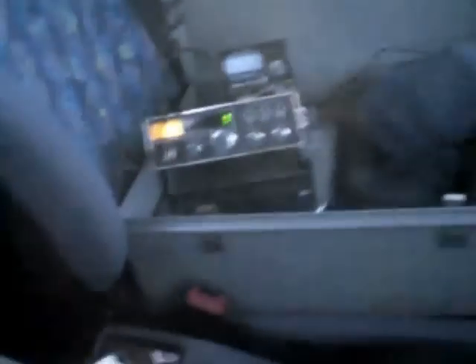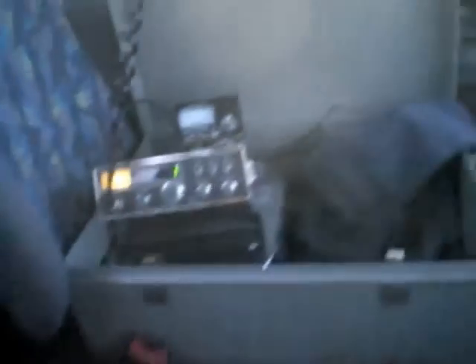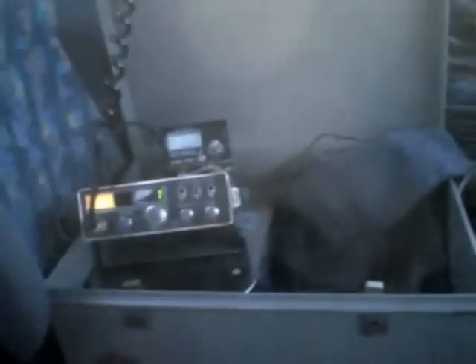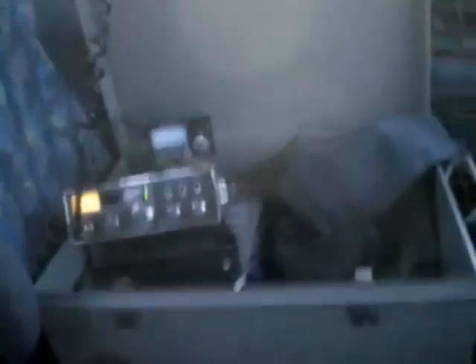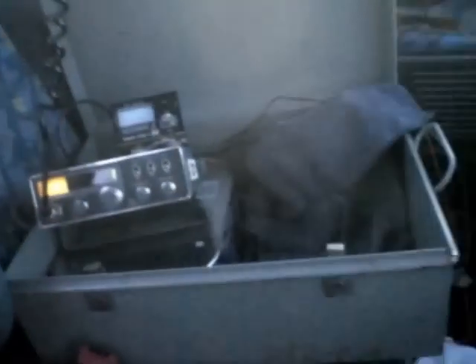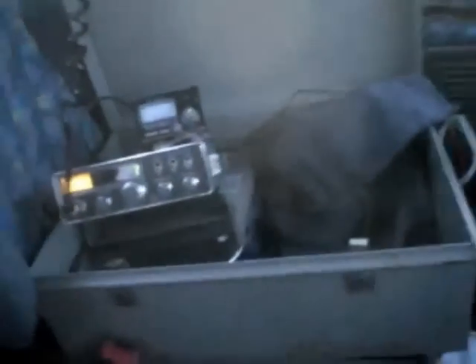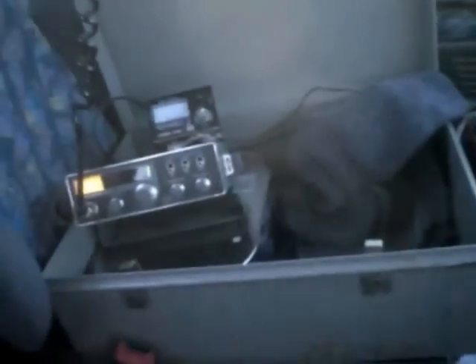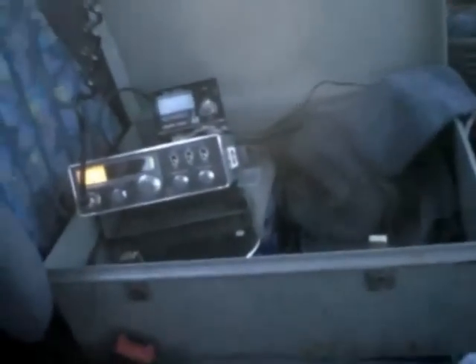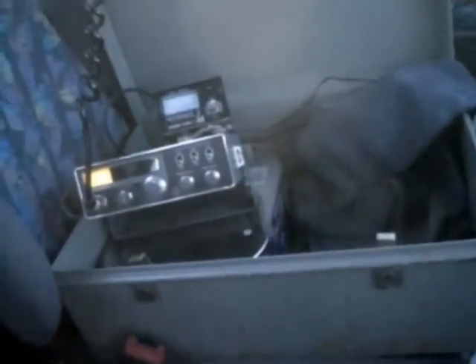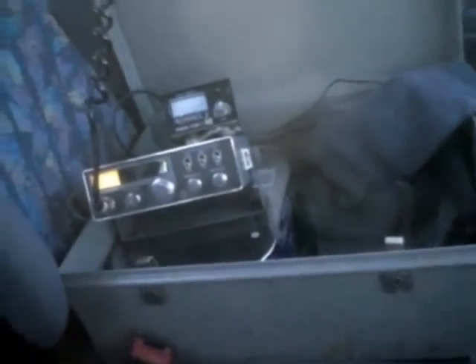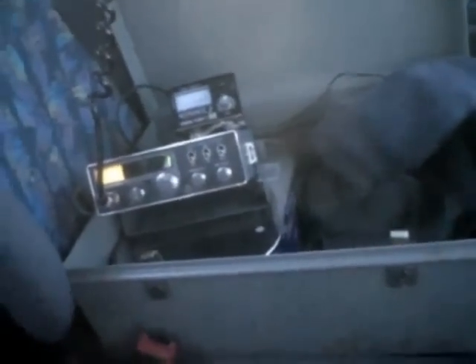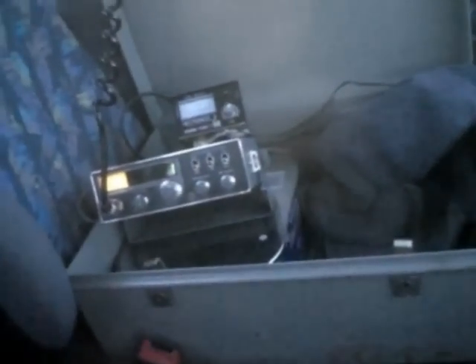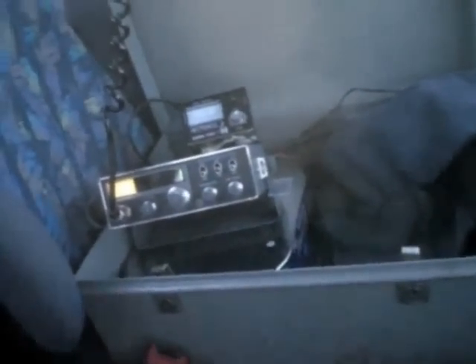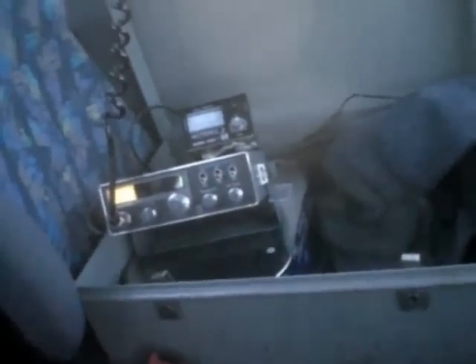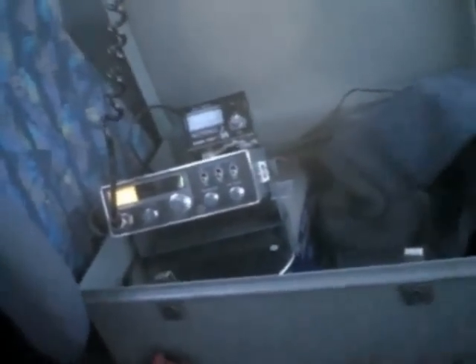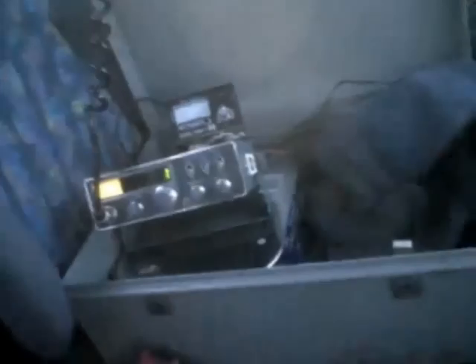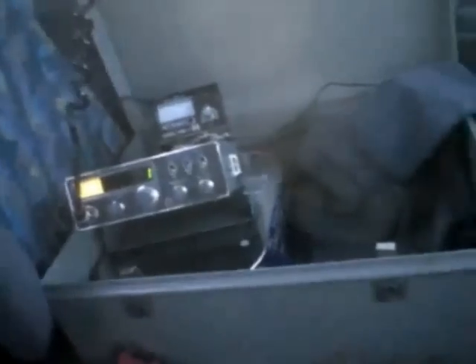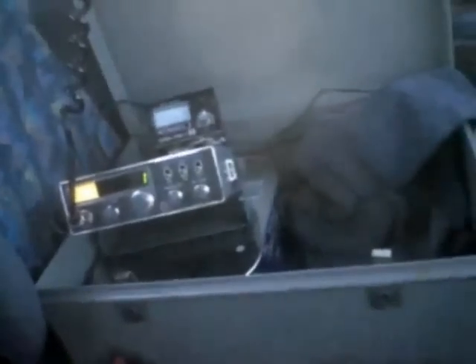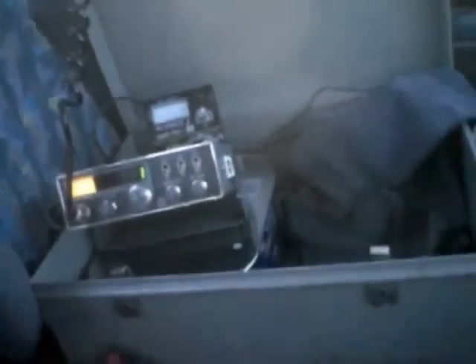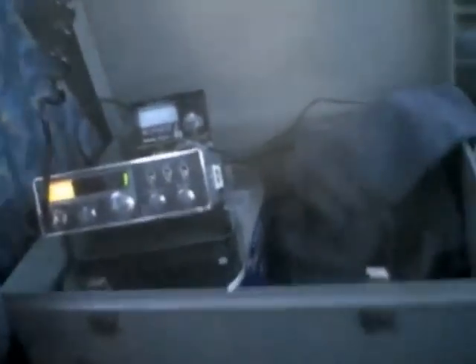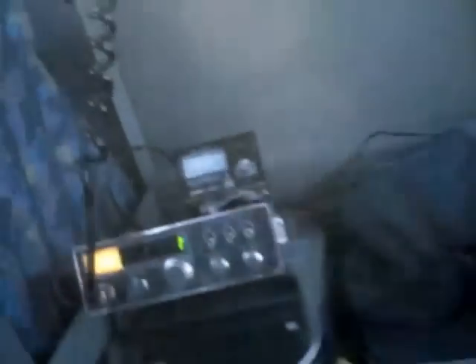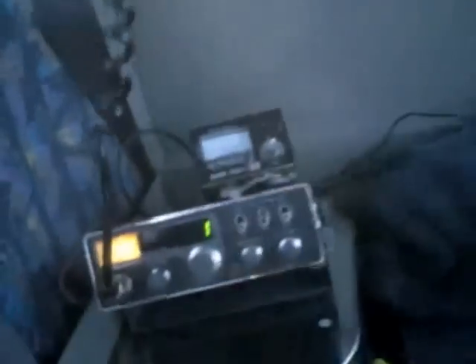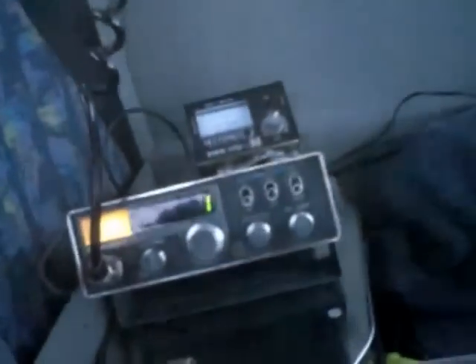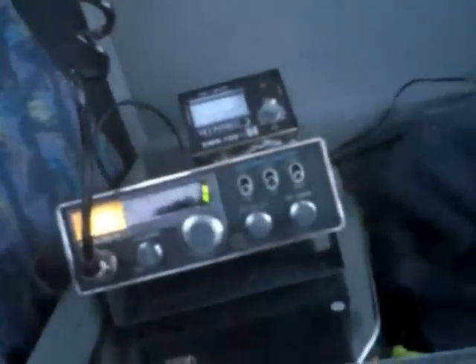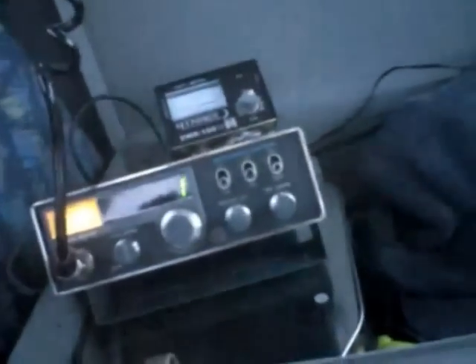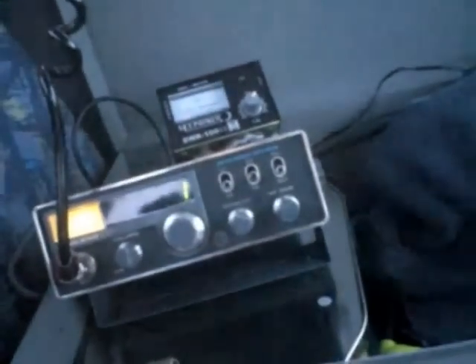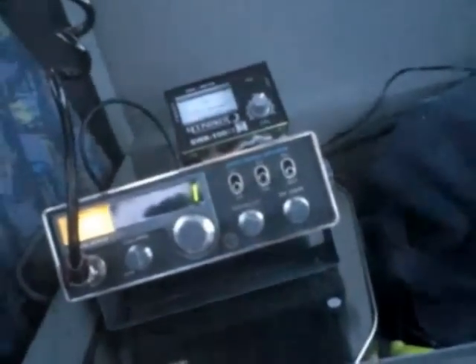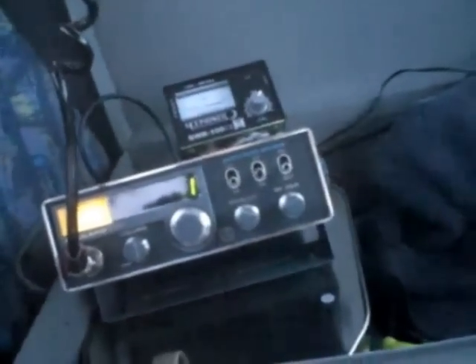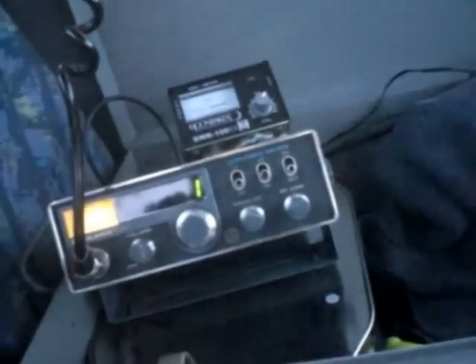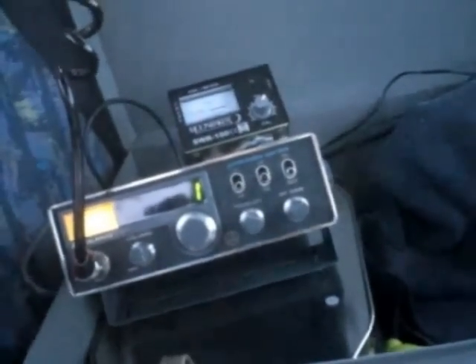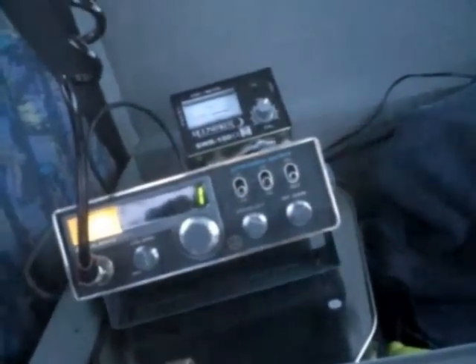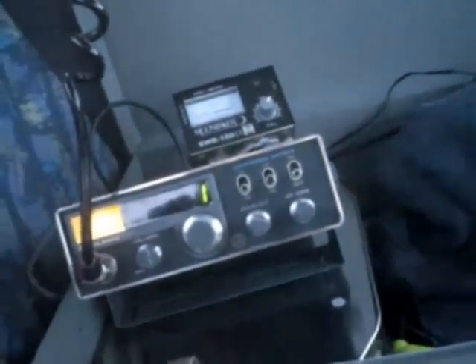That's my CB unit. It's a Midland 3001. It's got a PA function on it, which is what I'm about to test.